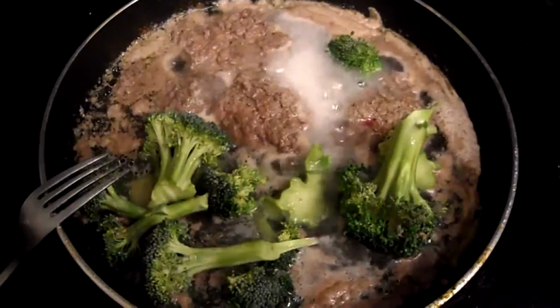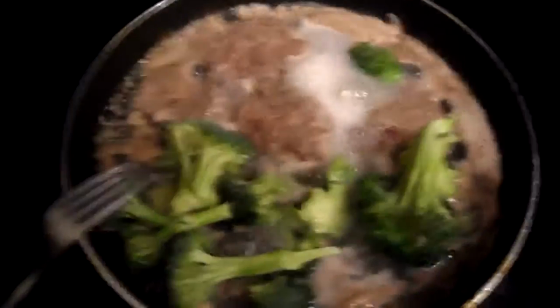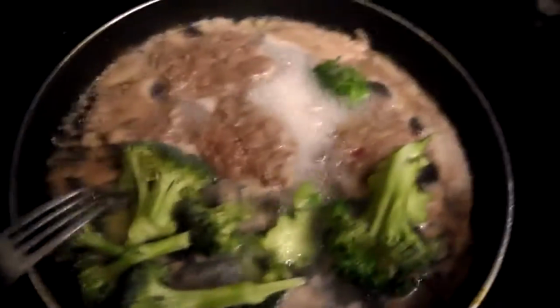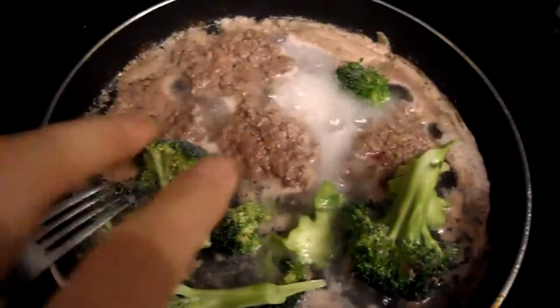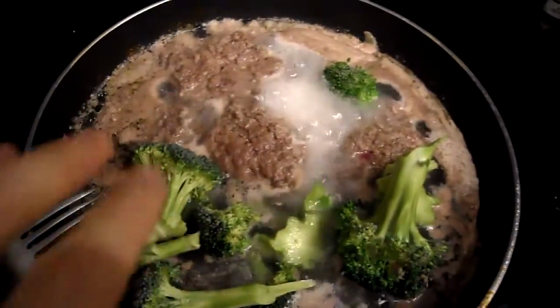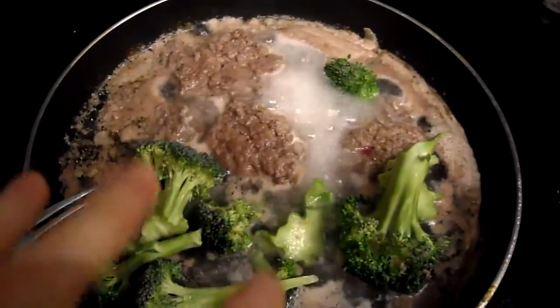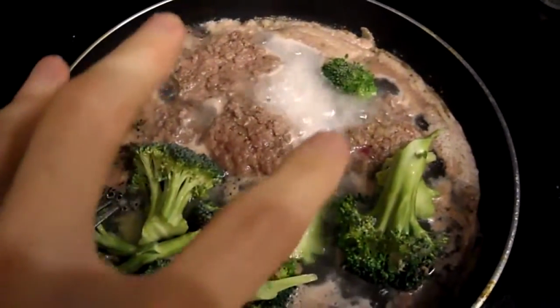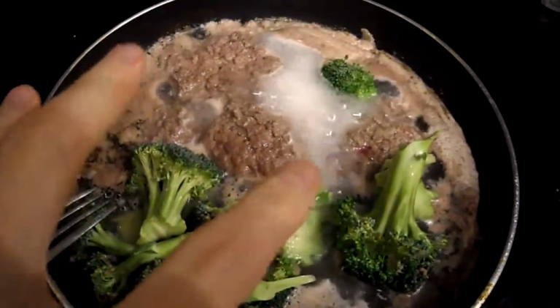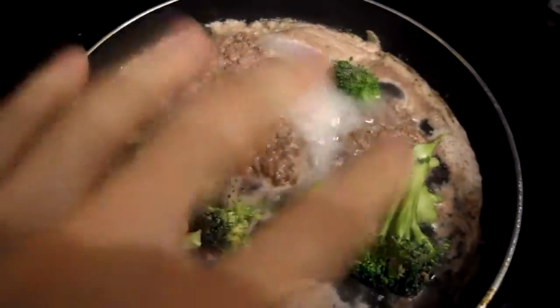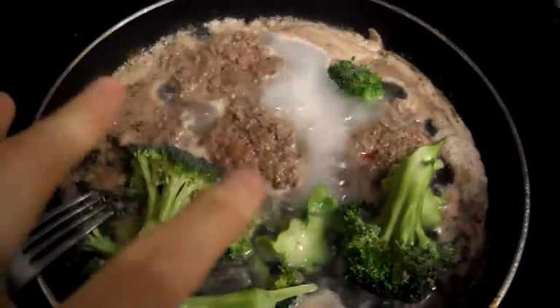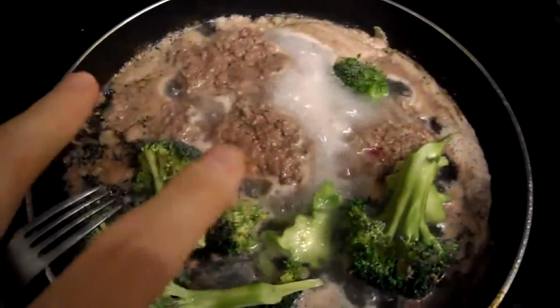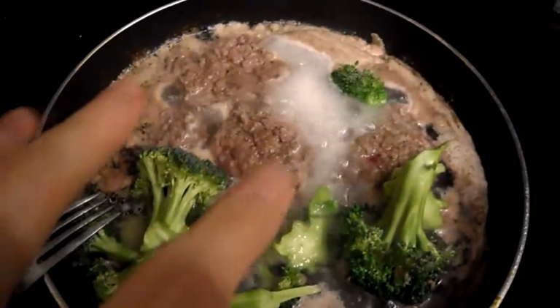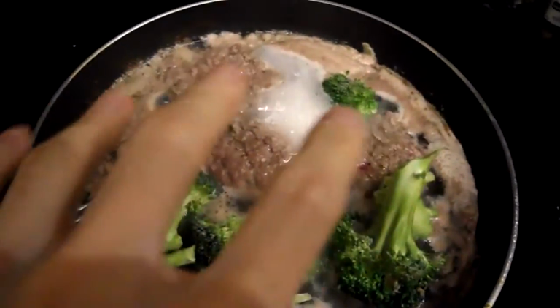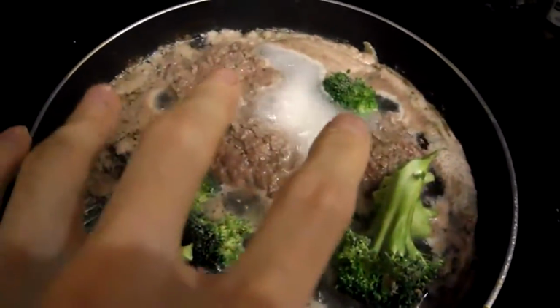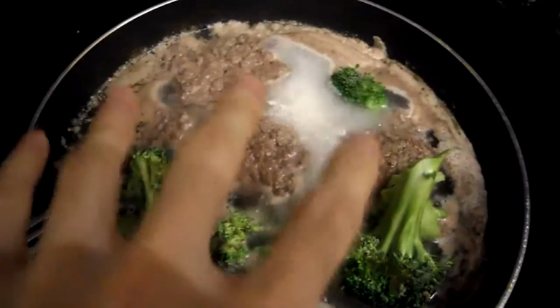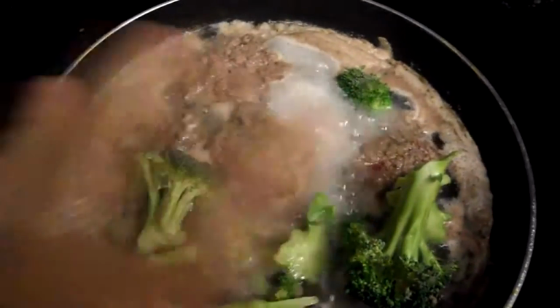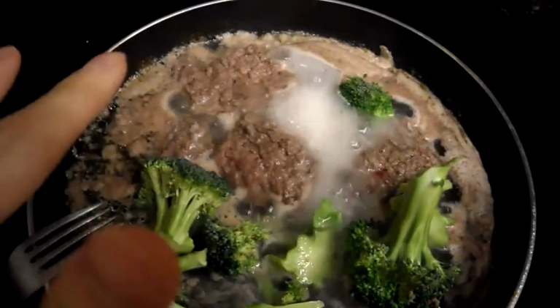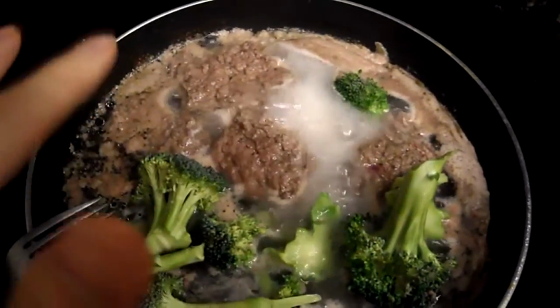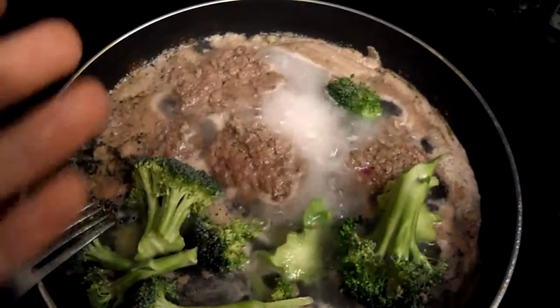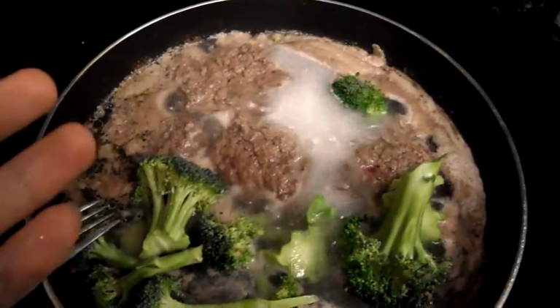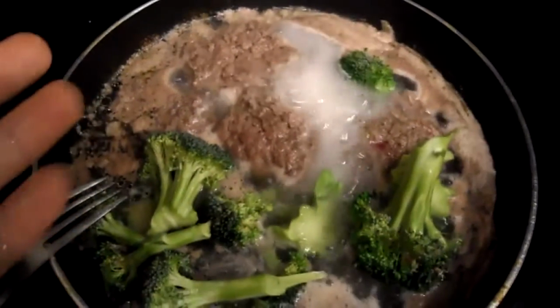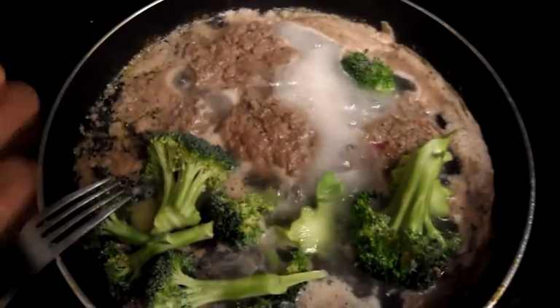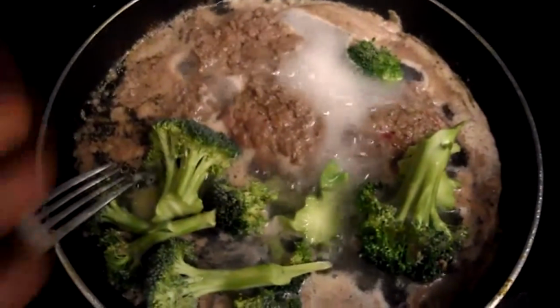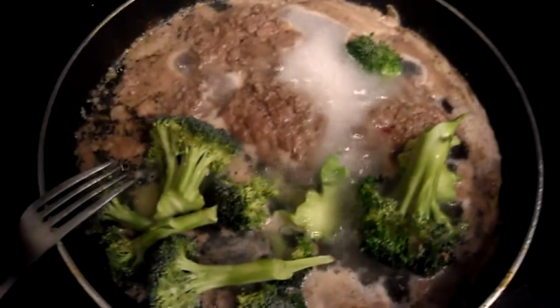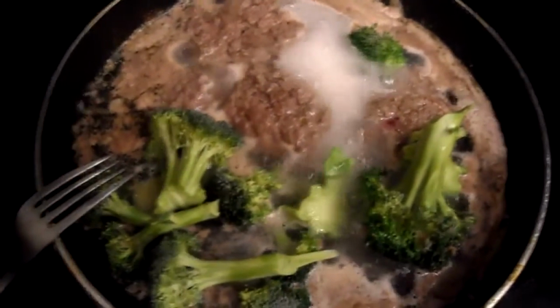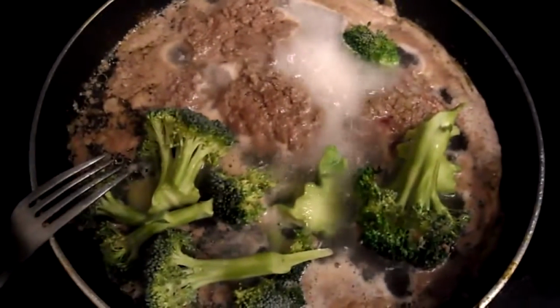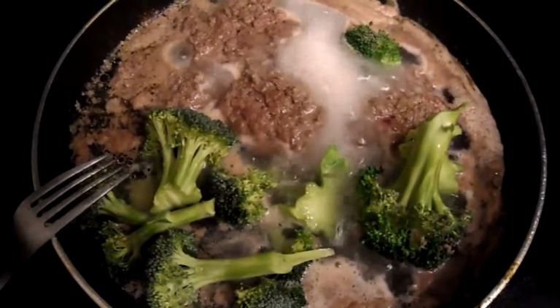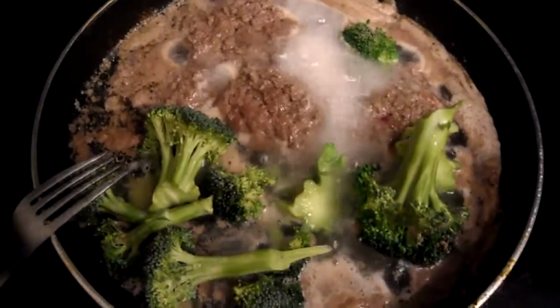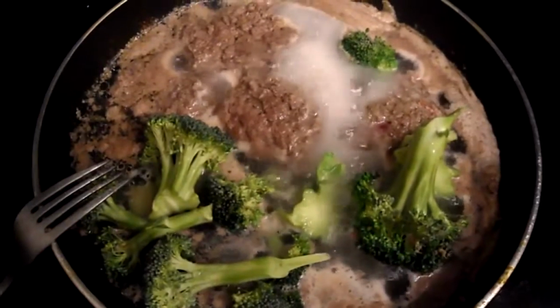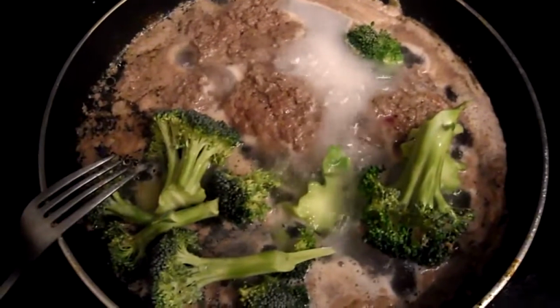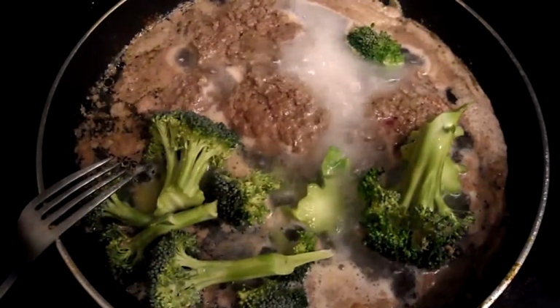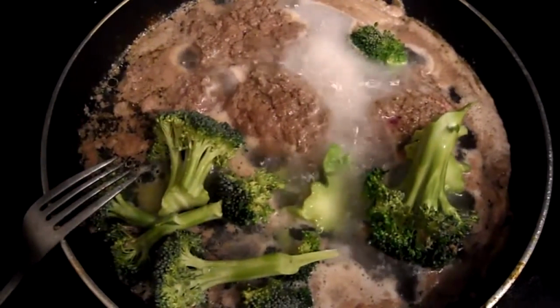Here's the beef and broccoli all cooking together with the herbs. I'm going to let the water render down and you'll have a sort of gravy sort of thing. Stay tuned, I'll do a quick taste test when it's done.